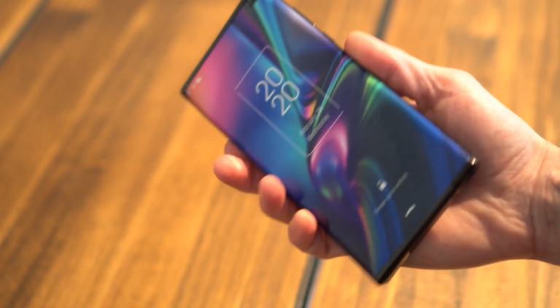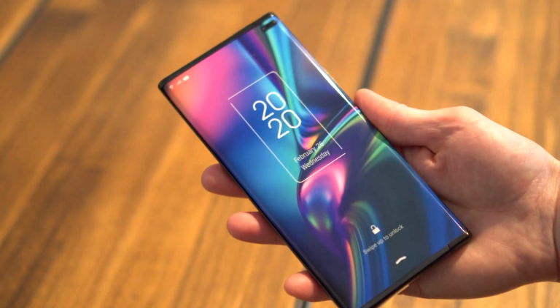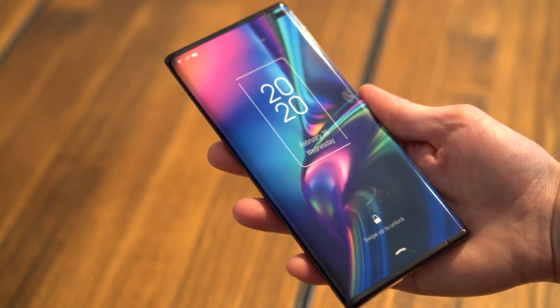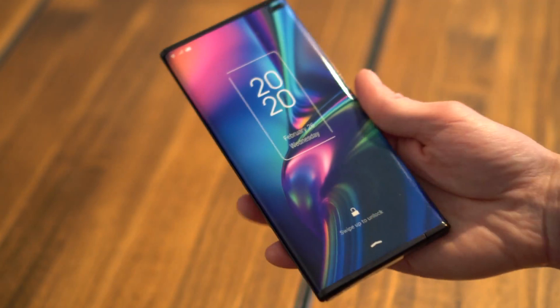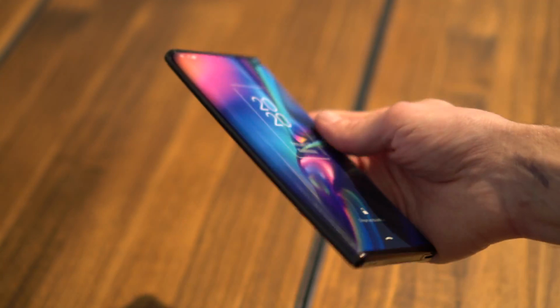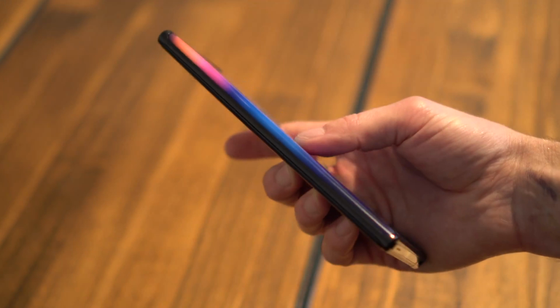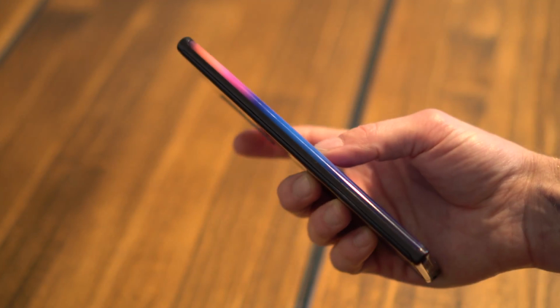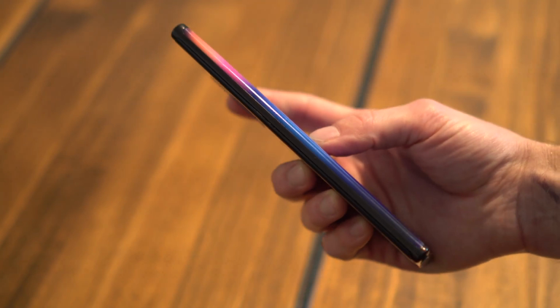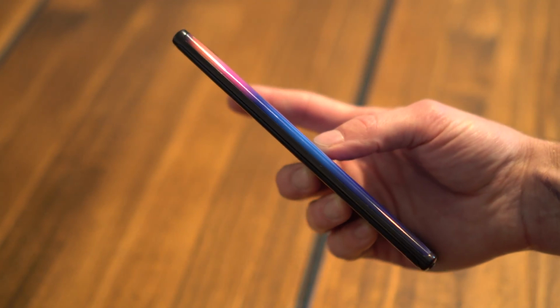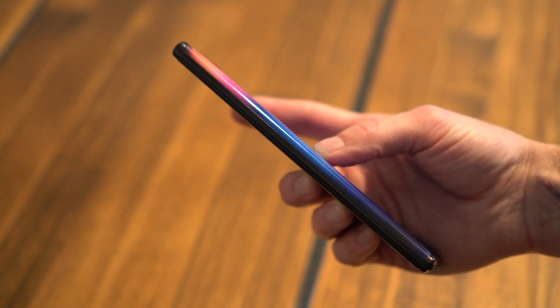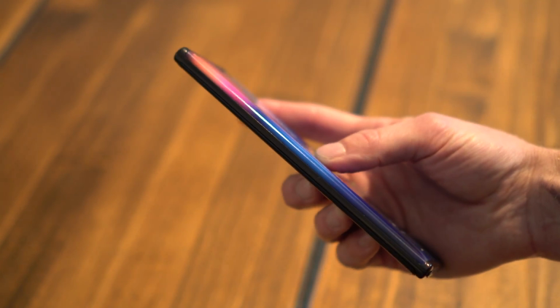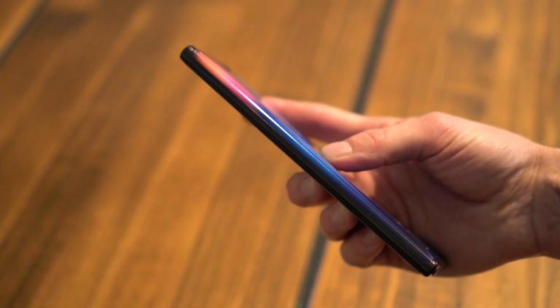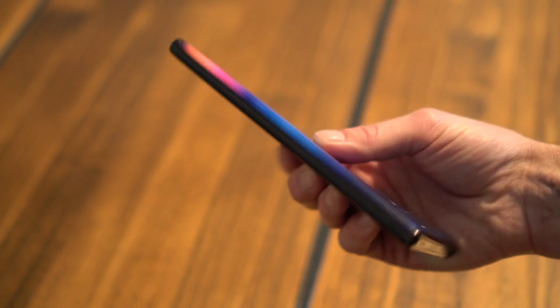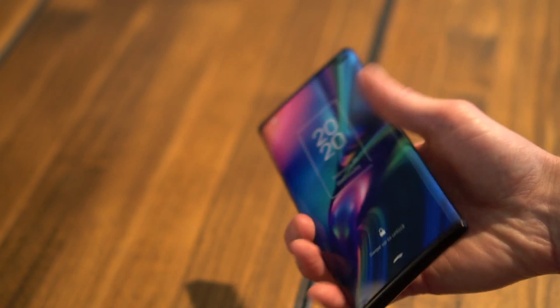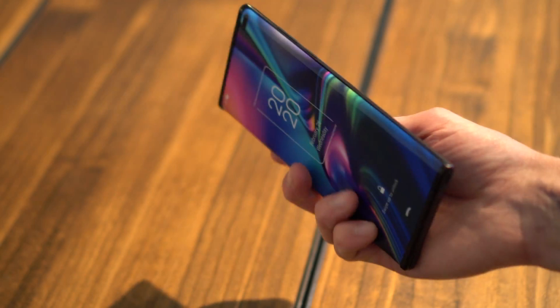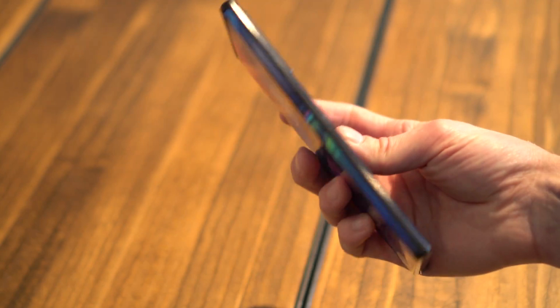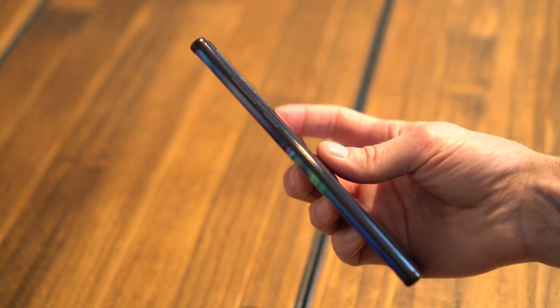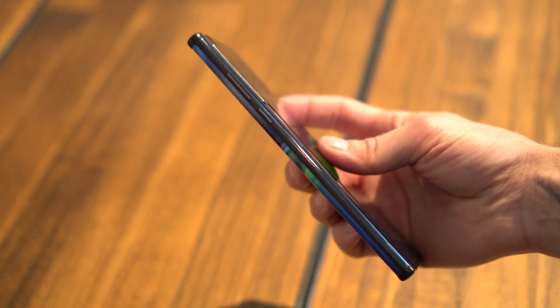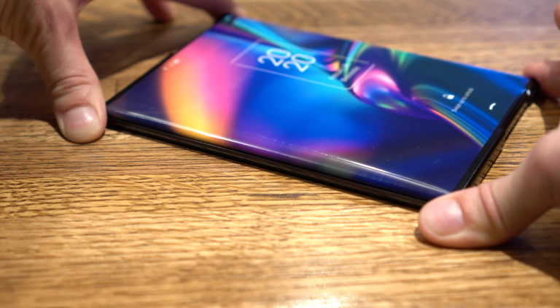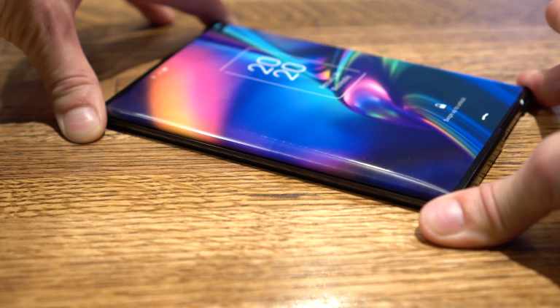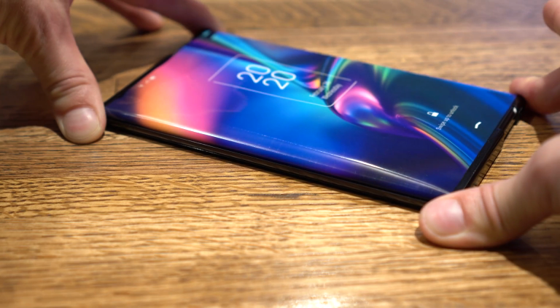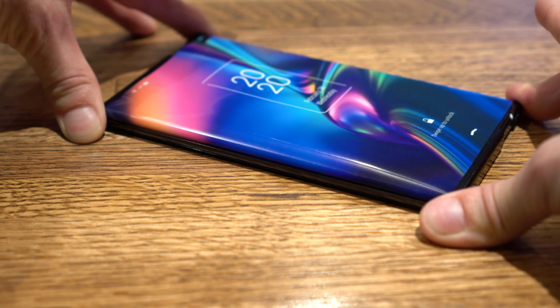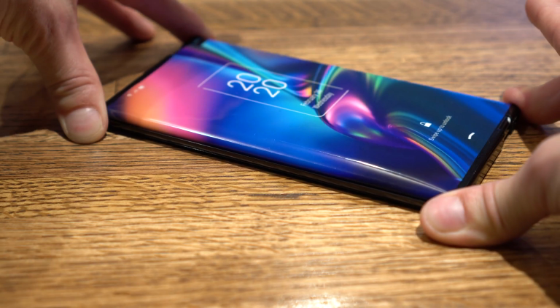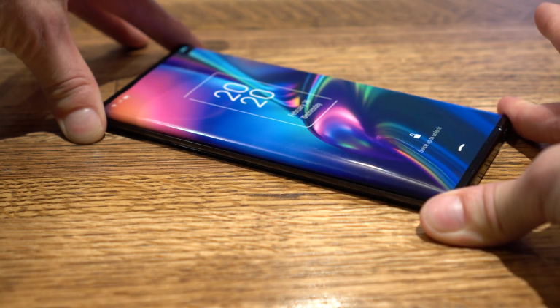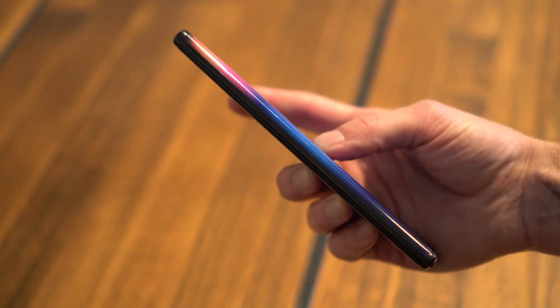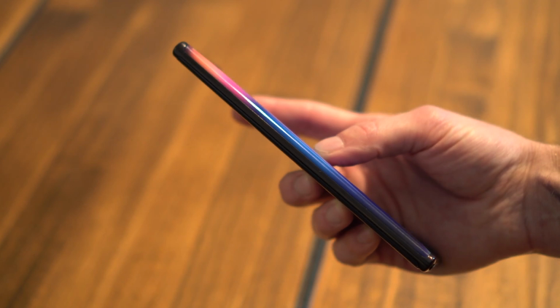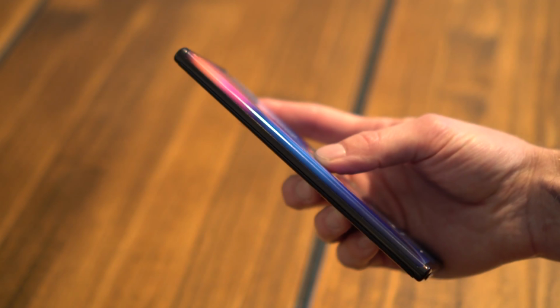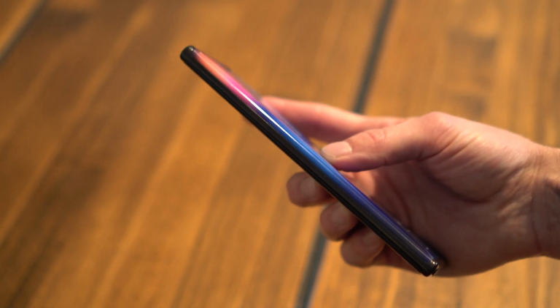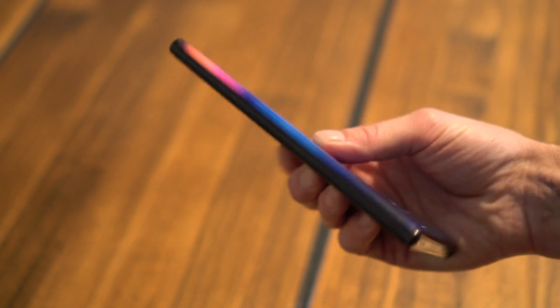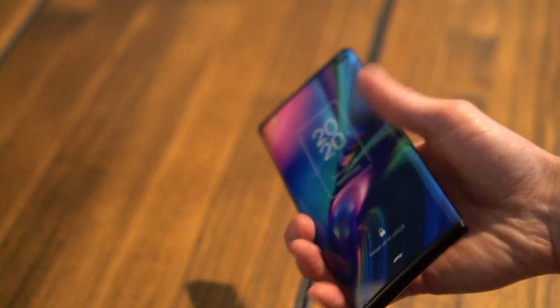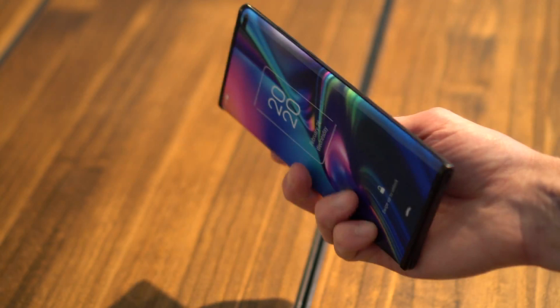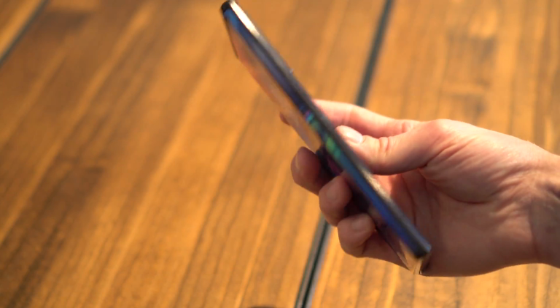It might be the most intriguing, because it's the first concept I've held that solves the thickness problem. Instead of folding, the screen rolls and slides inside the phone, sort of like a window shade. Because it doesn't fold at all, it's as thin as any flagship phone.